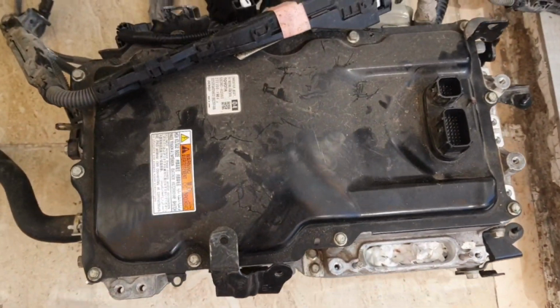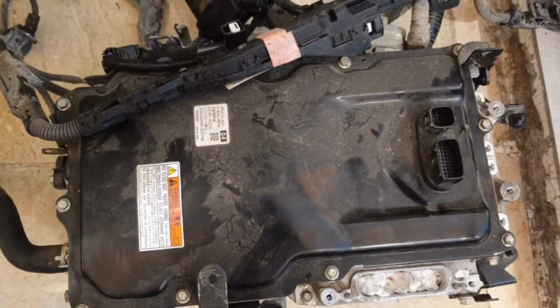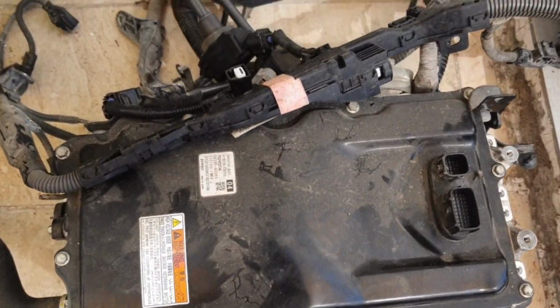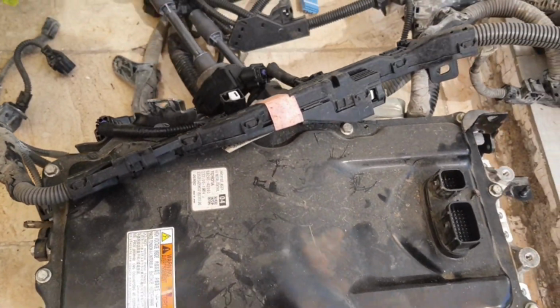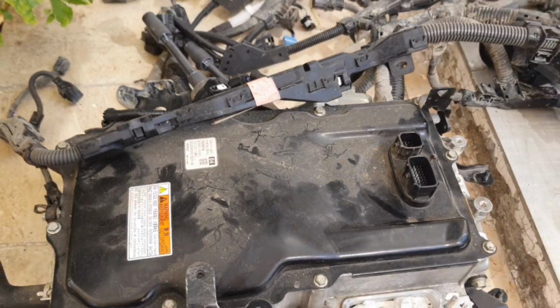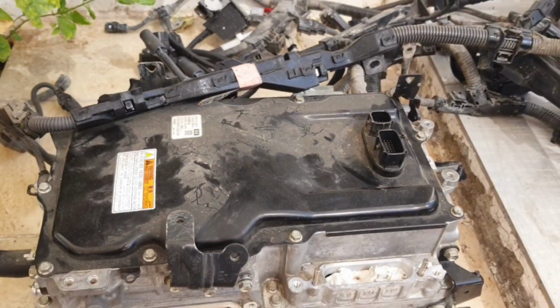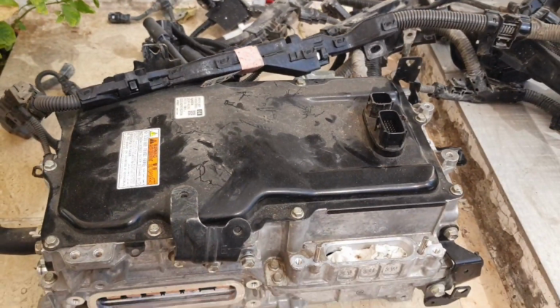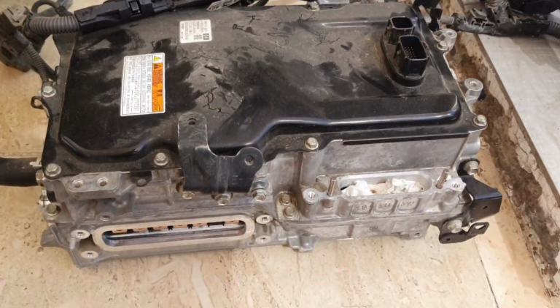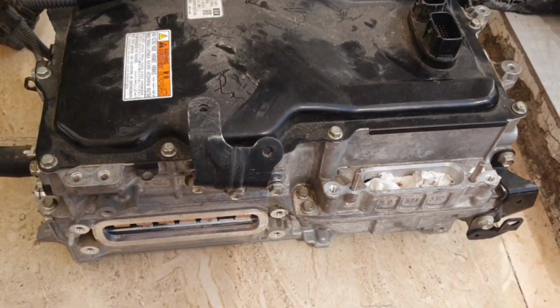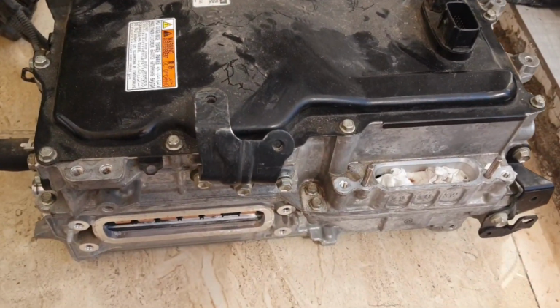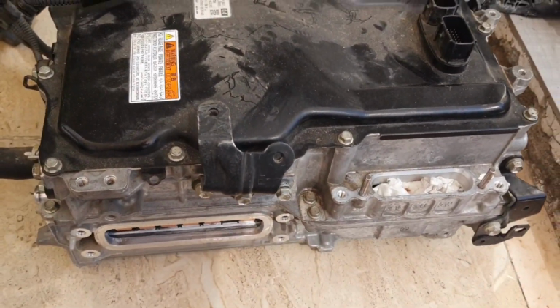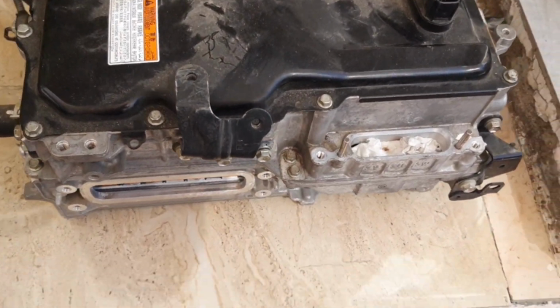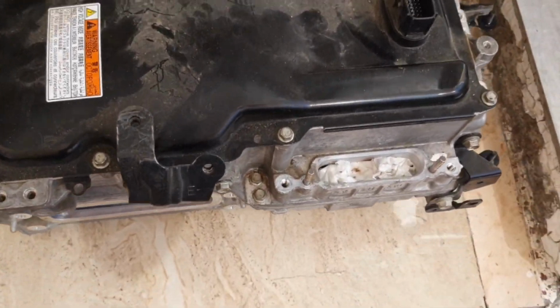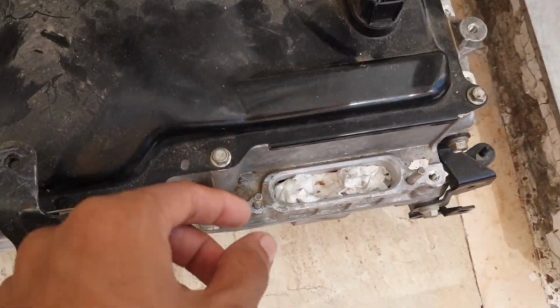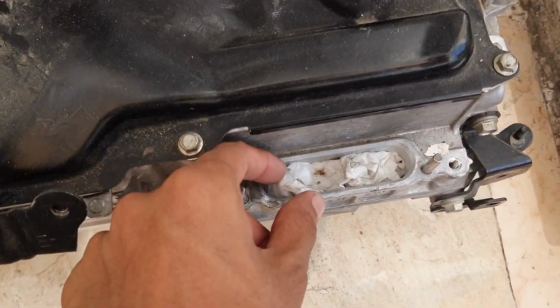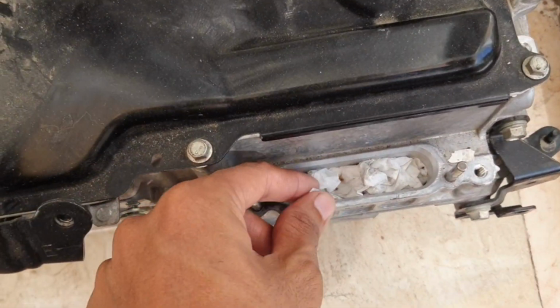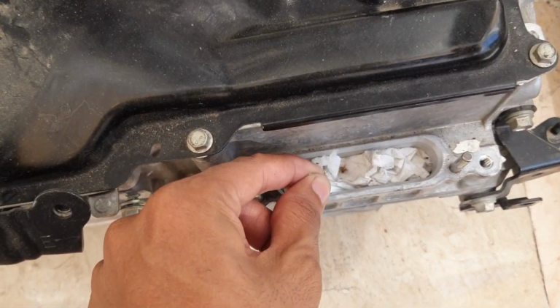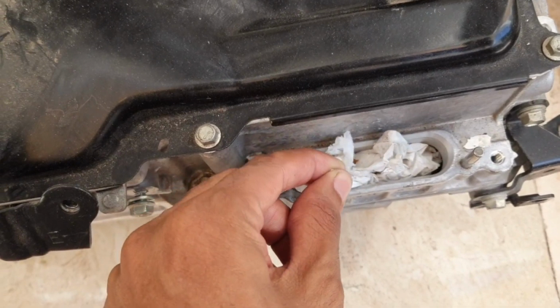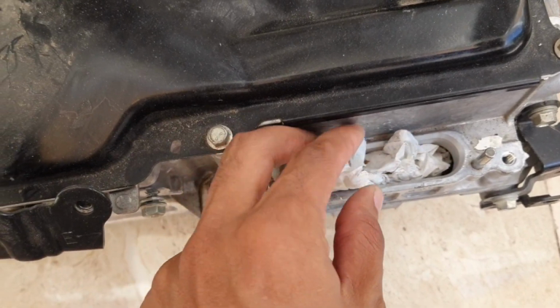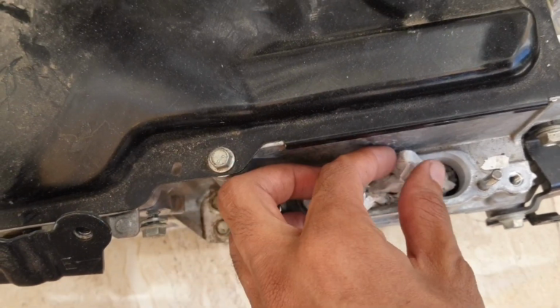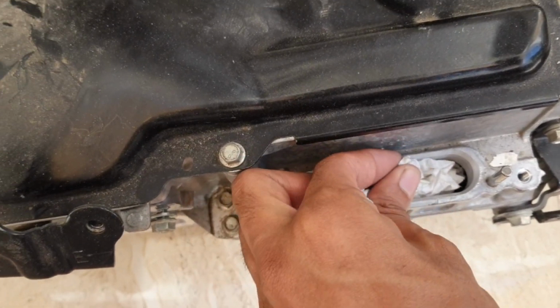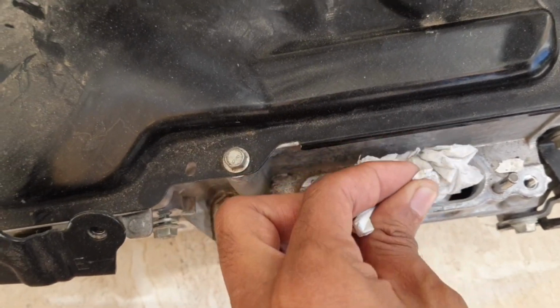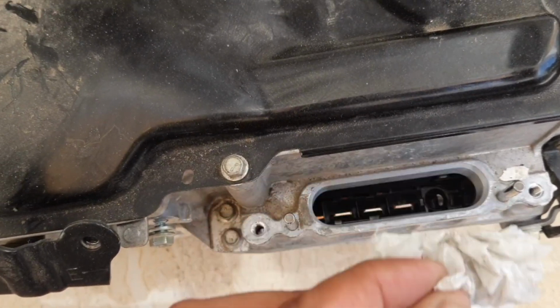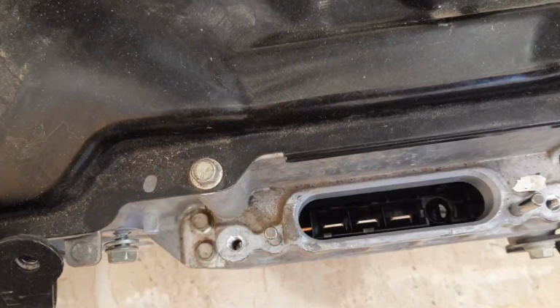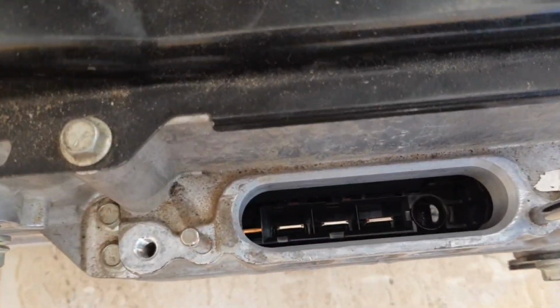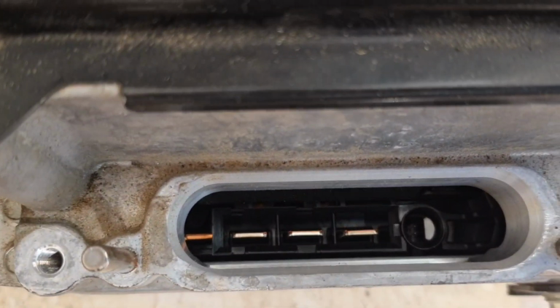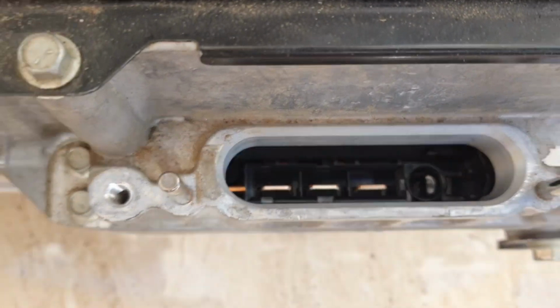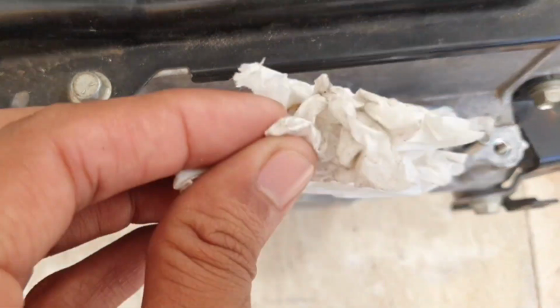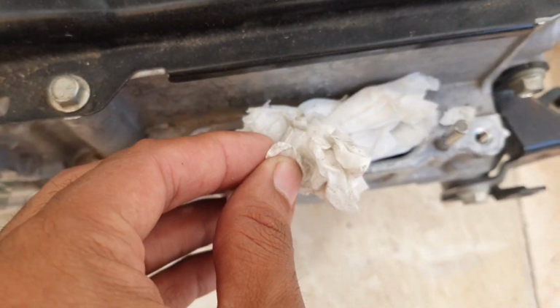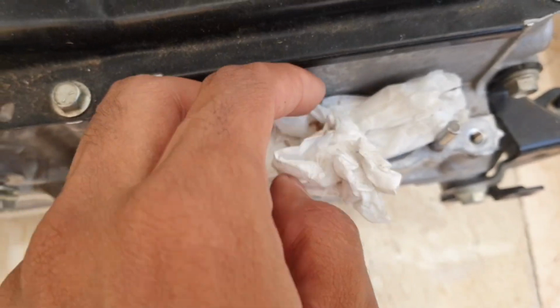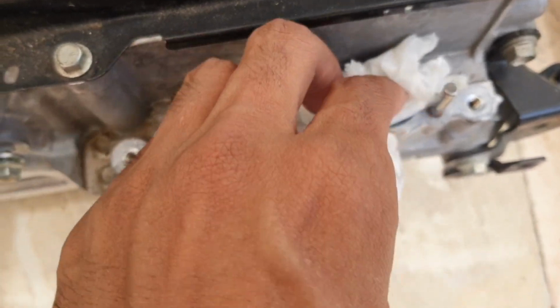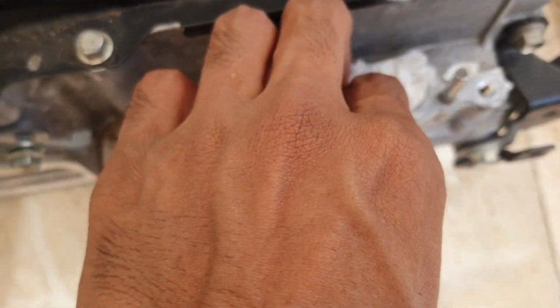When you remove it, this opening needs to be covered with tissue paper or something, because if dust gets inside, that's a problem for the battery.